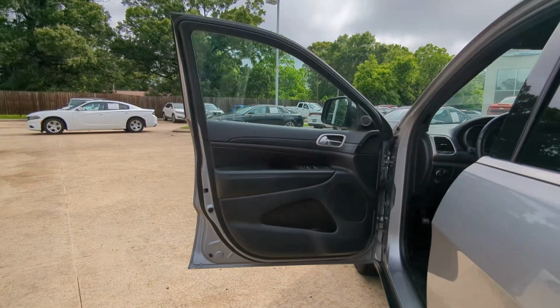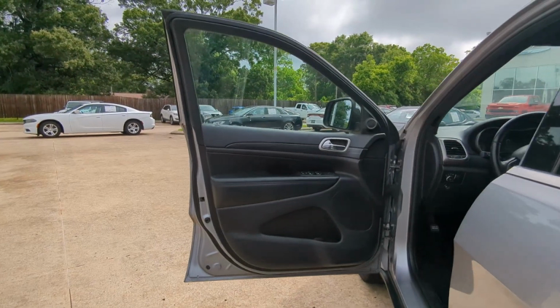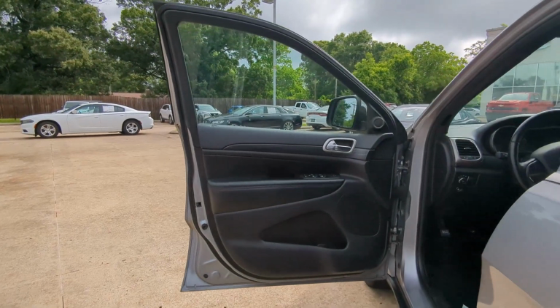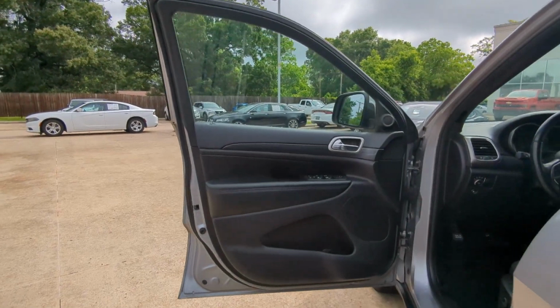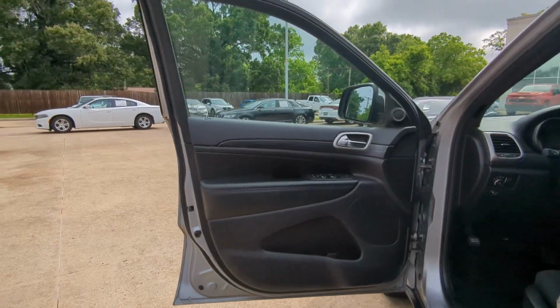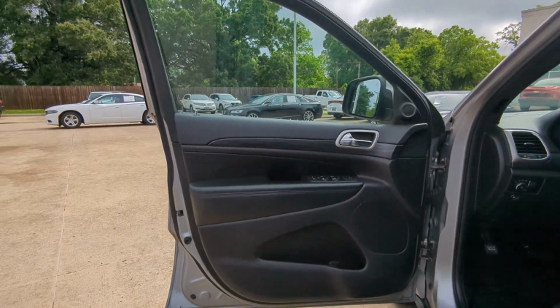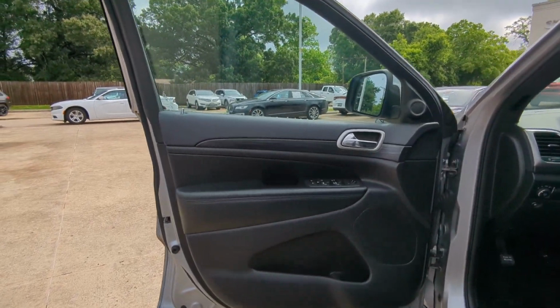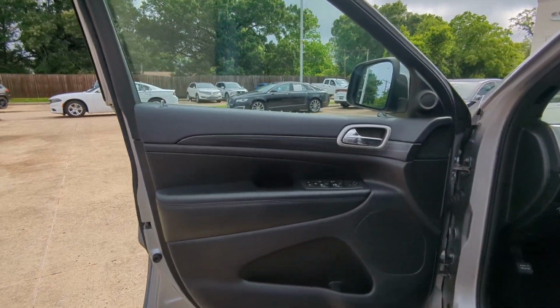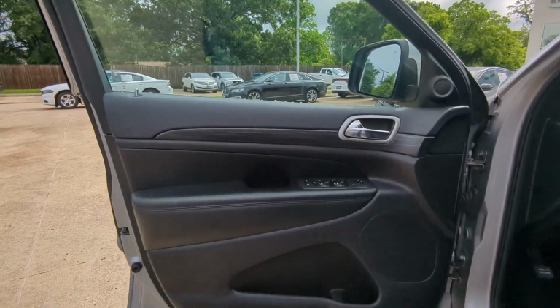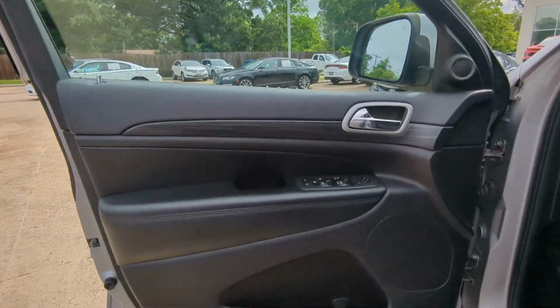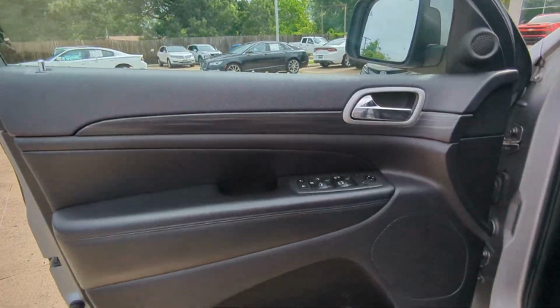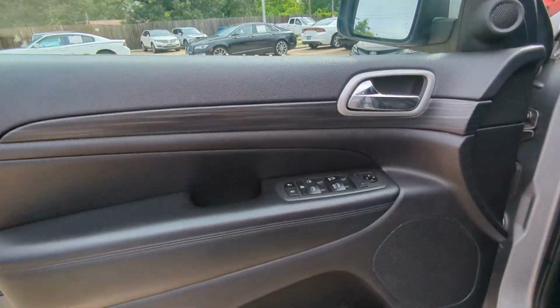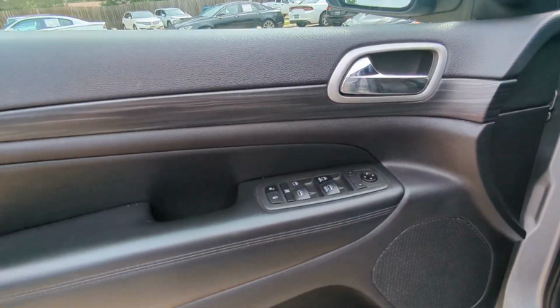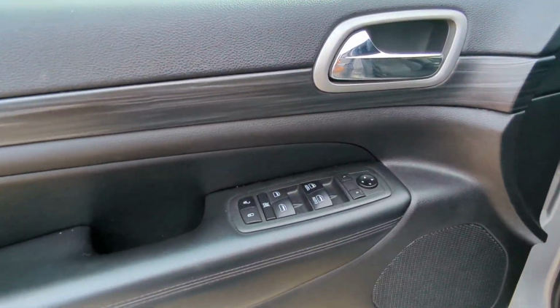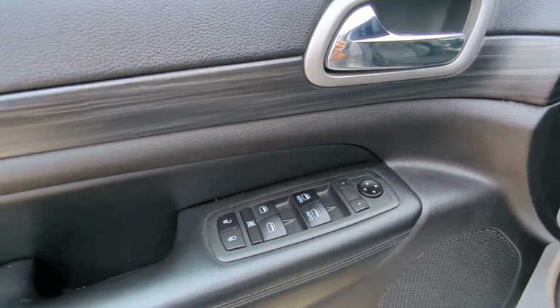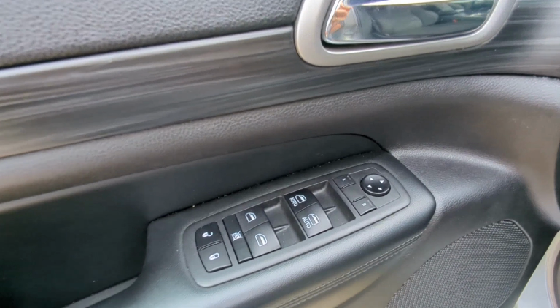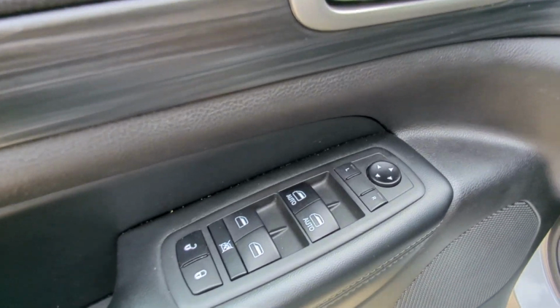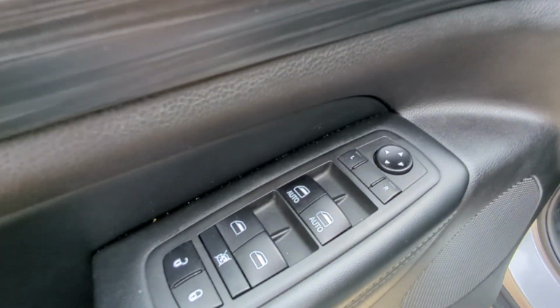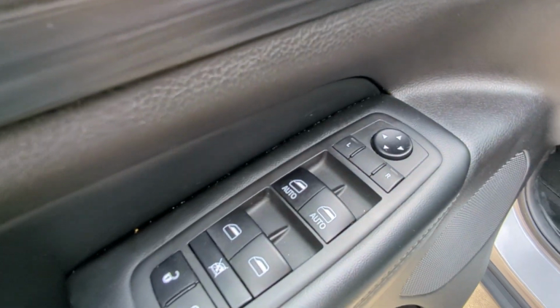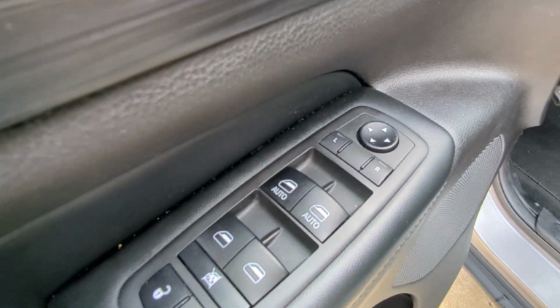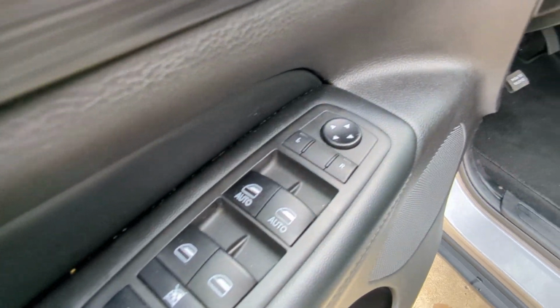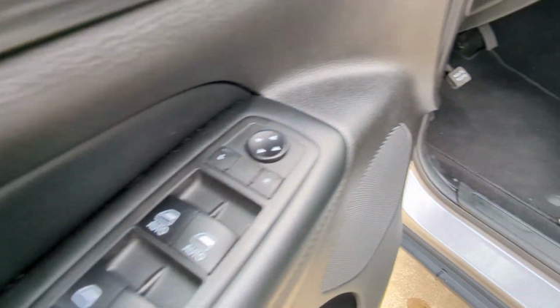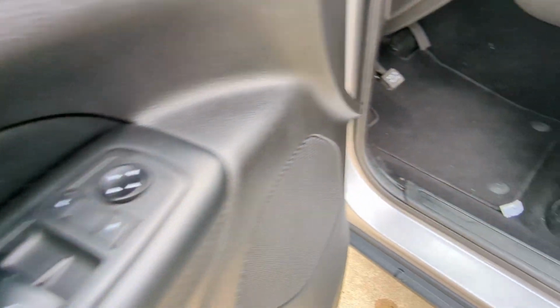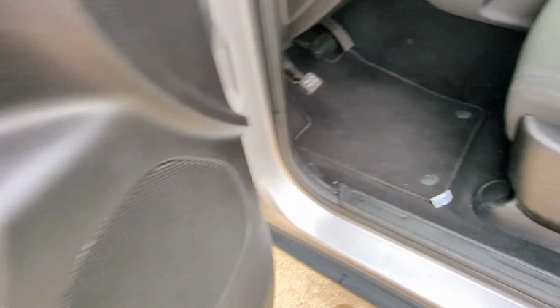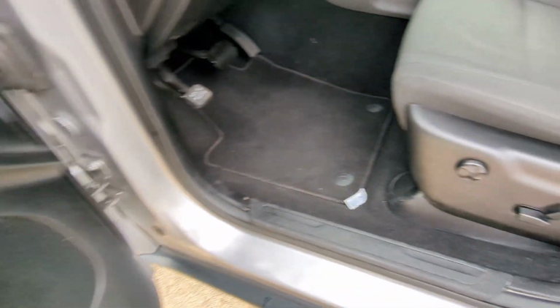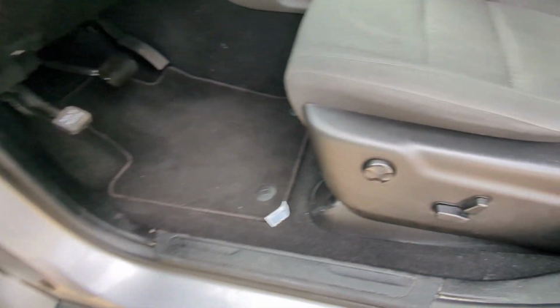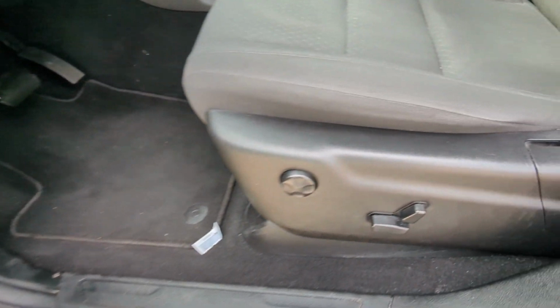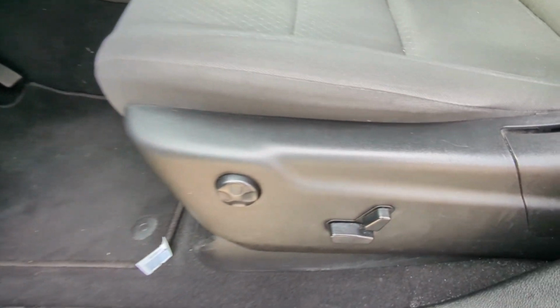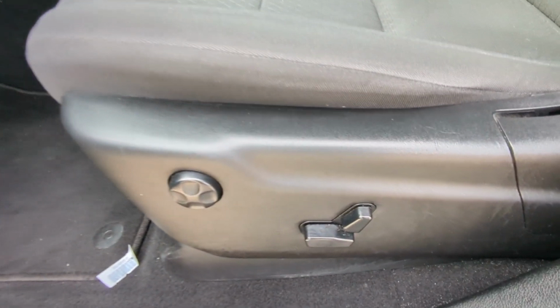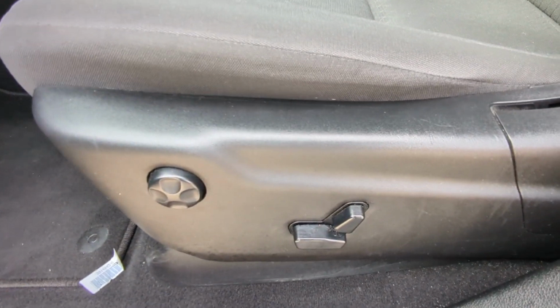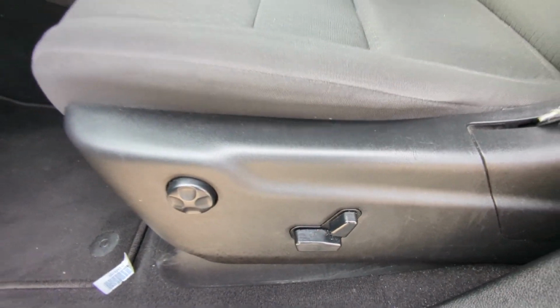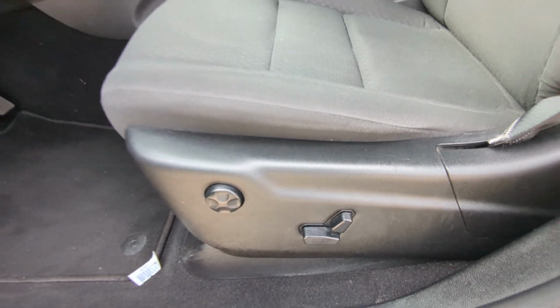The Grand Cherokee keeps you safe, connected, and entertained while you explore your world in confidence and refined luxury. The following are some of this vehicle's highlighted options.